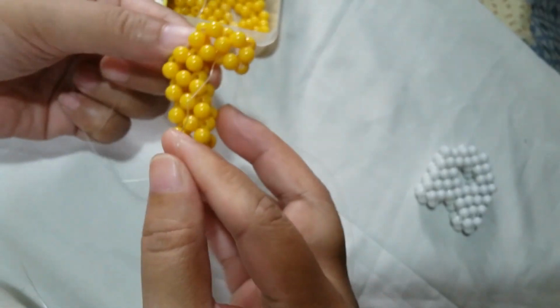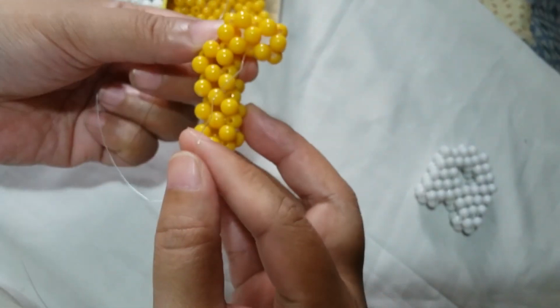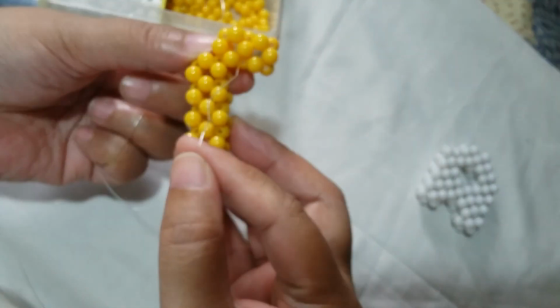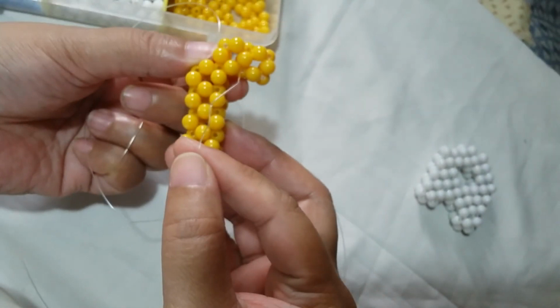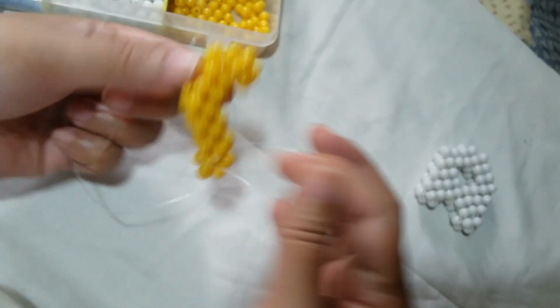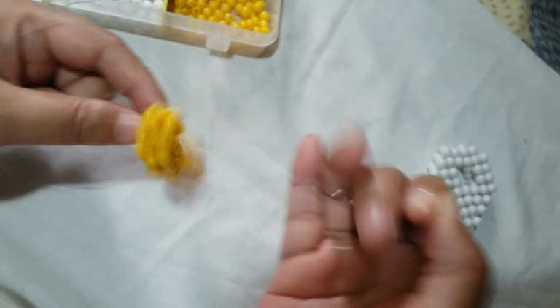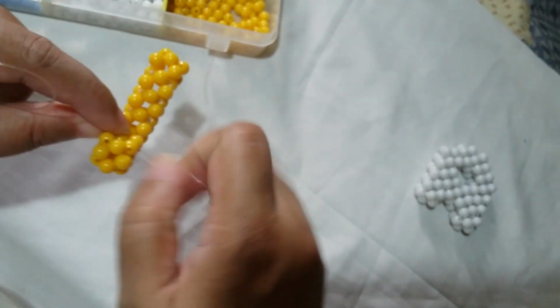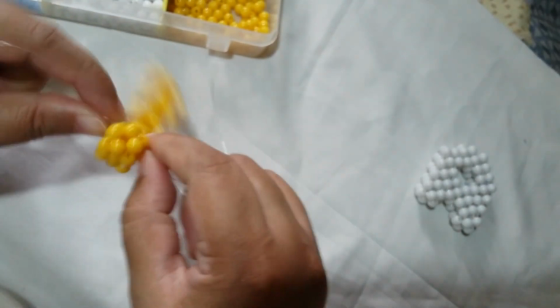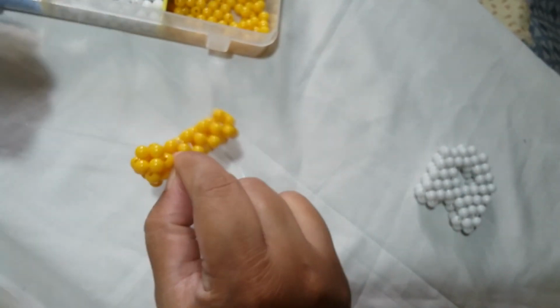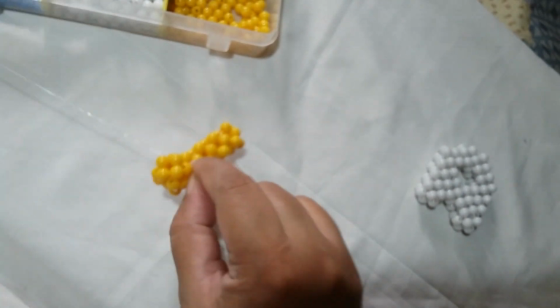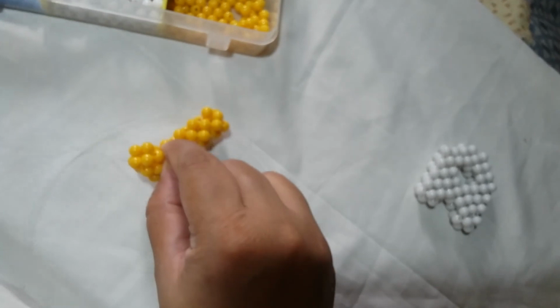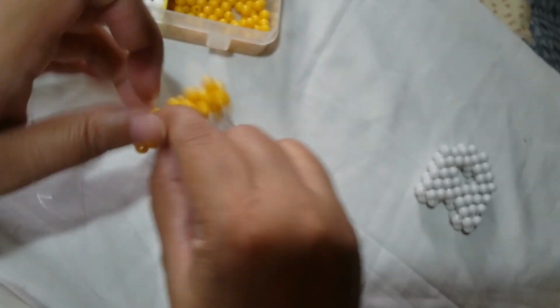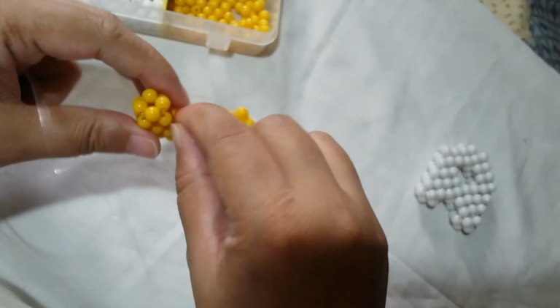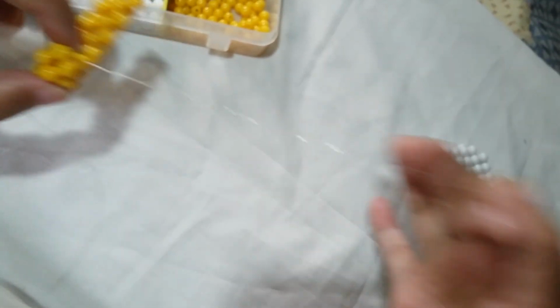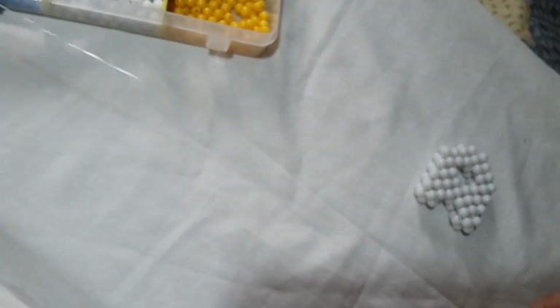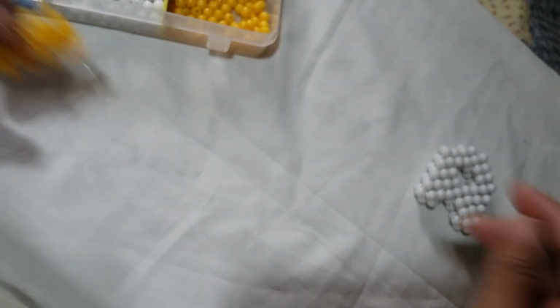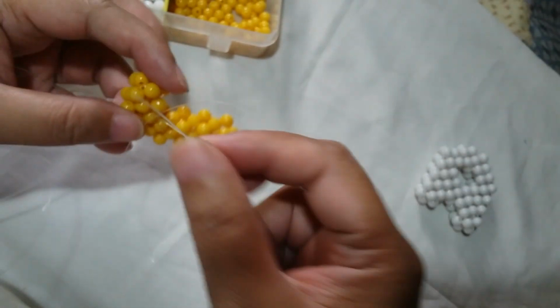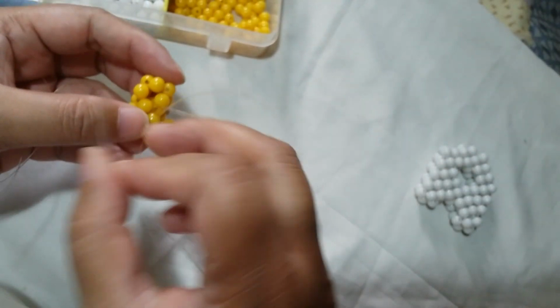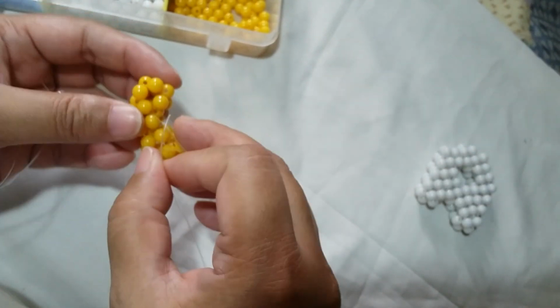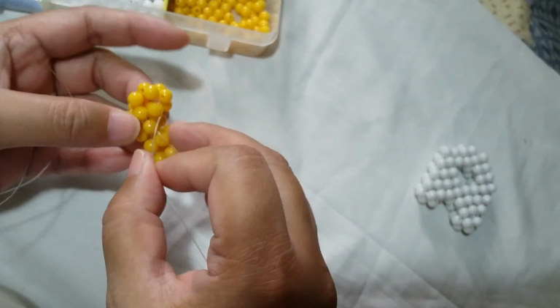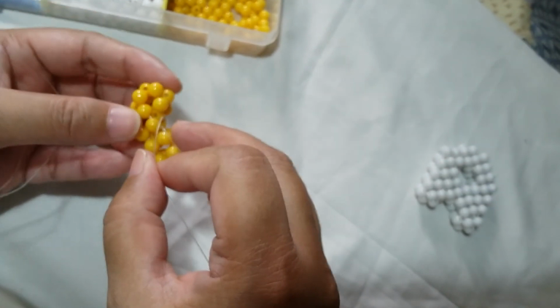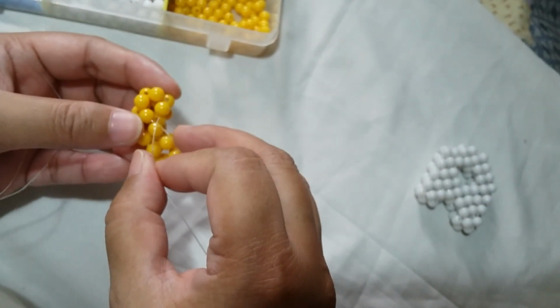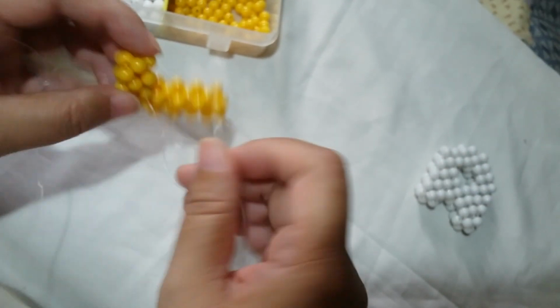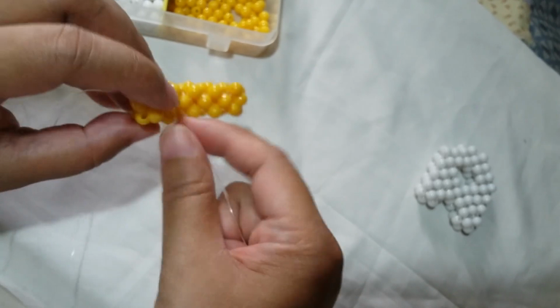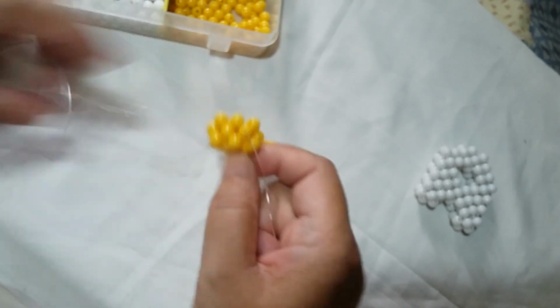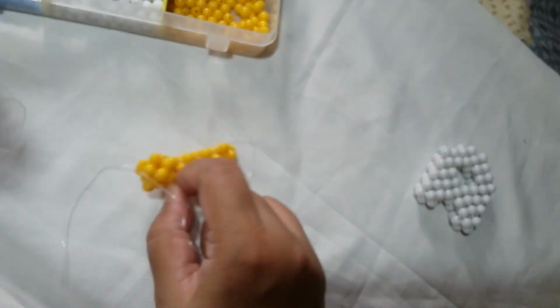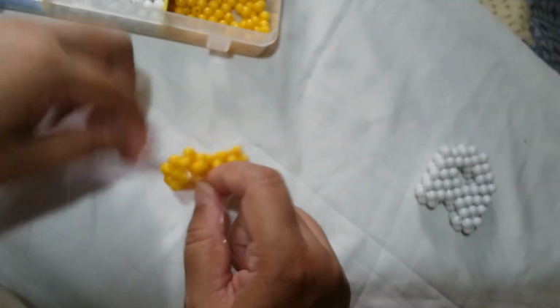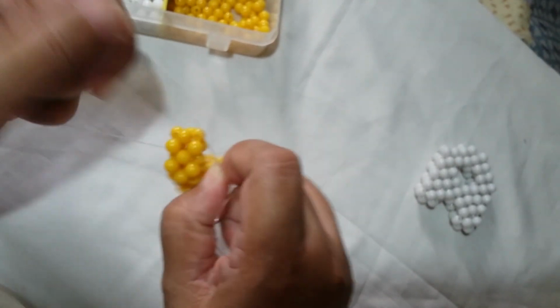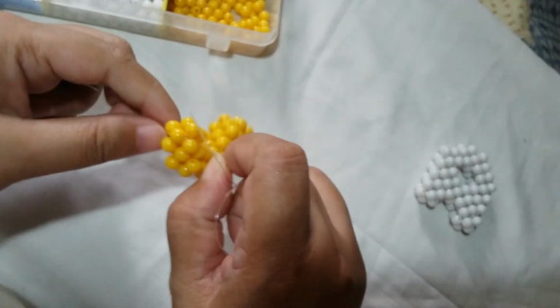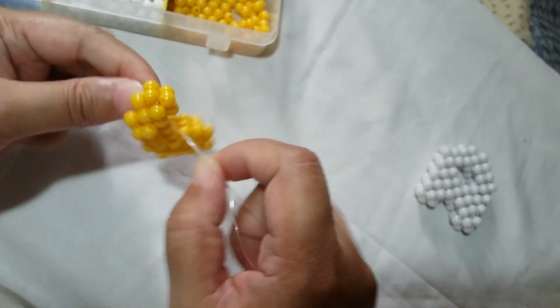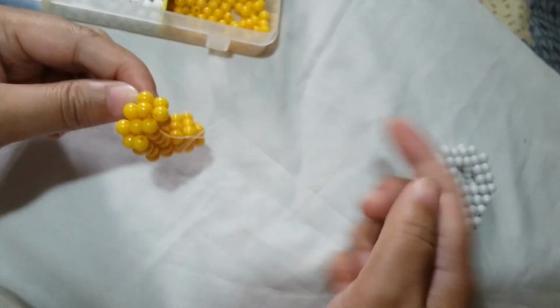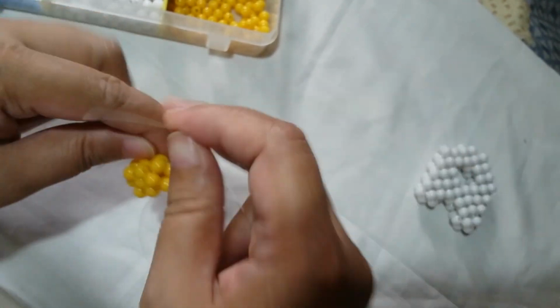So now we have that. There's going to be two cubes on top of the A. Now we're going to make a slanted cube to form the second post of the letter A.